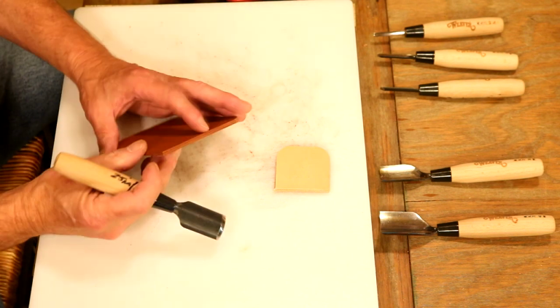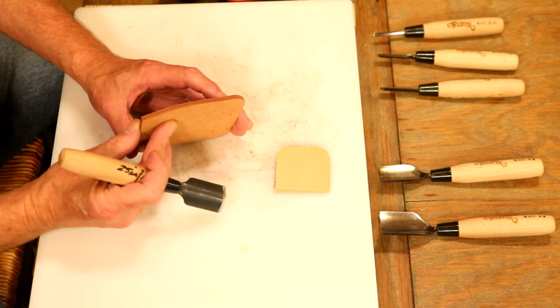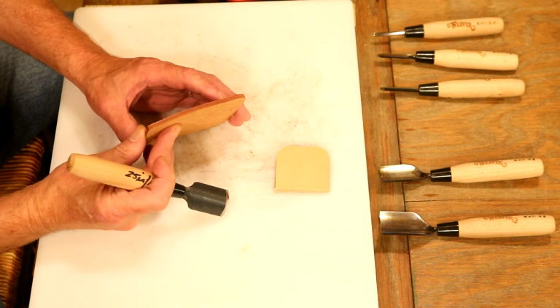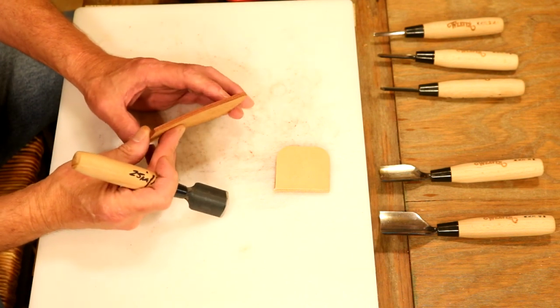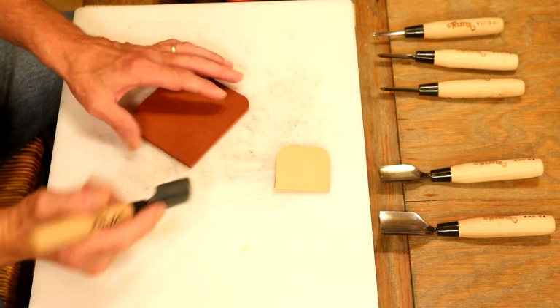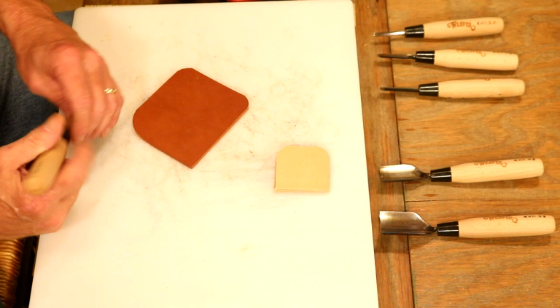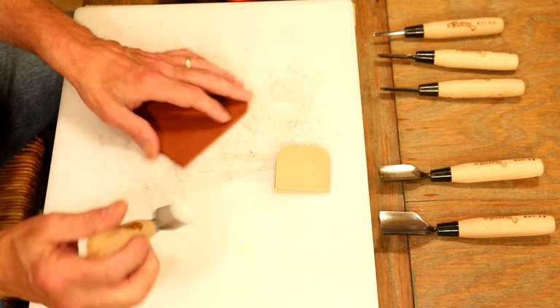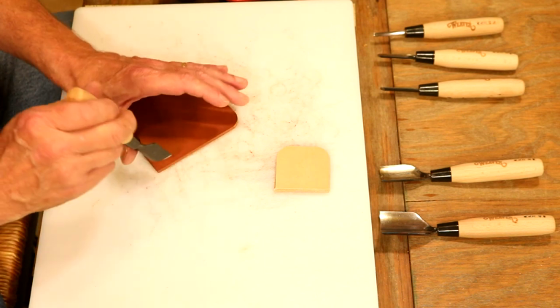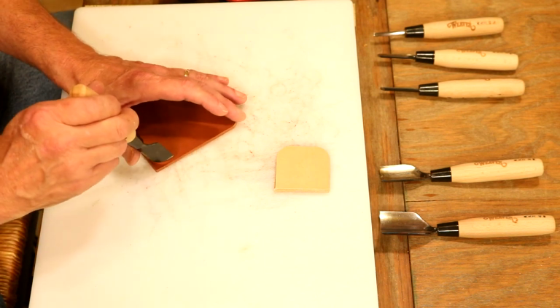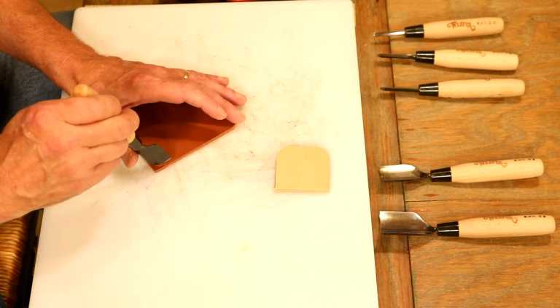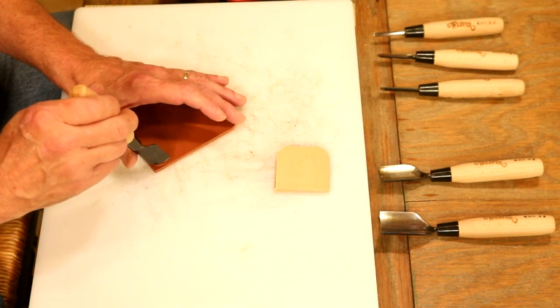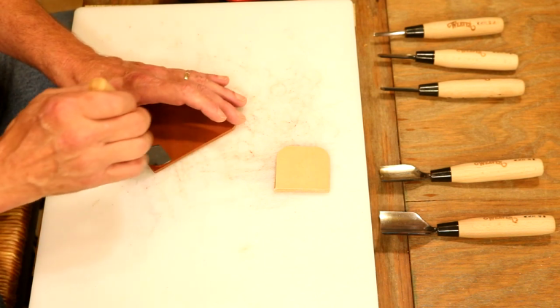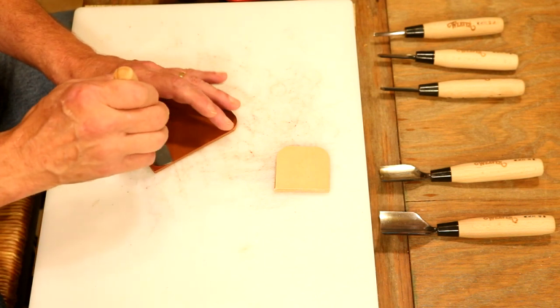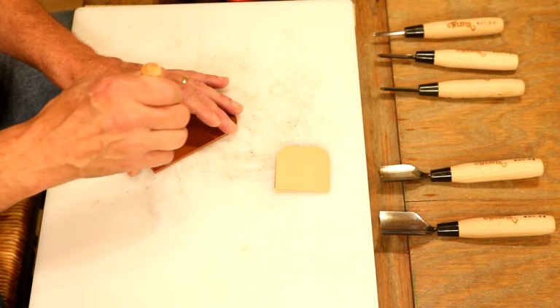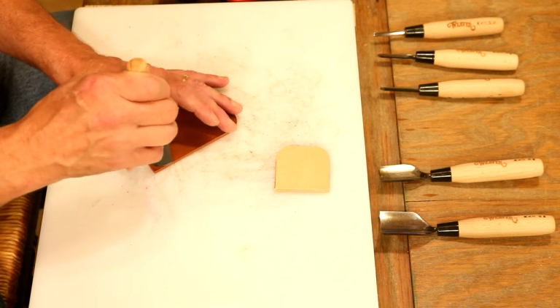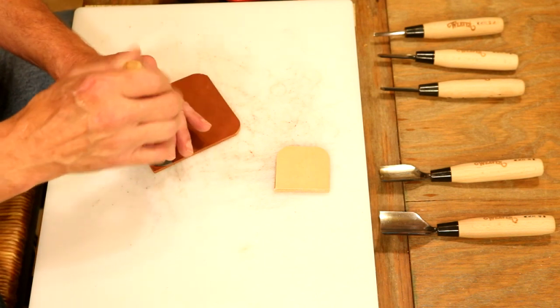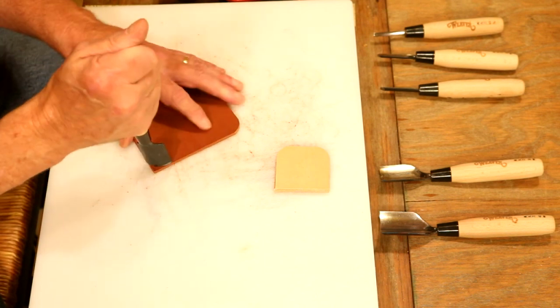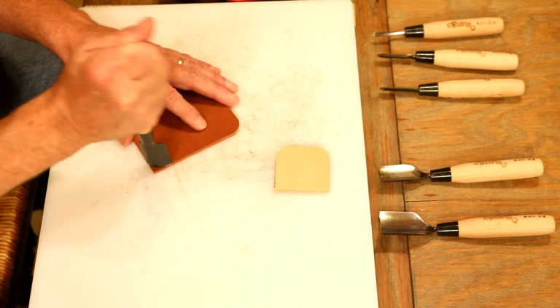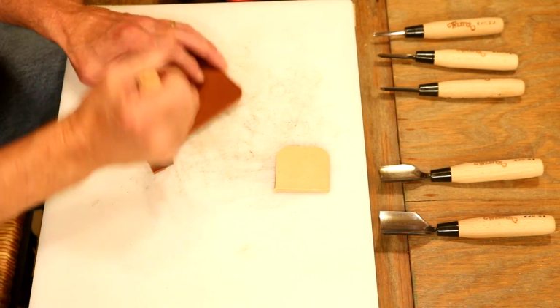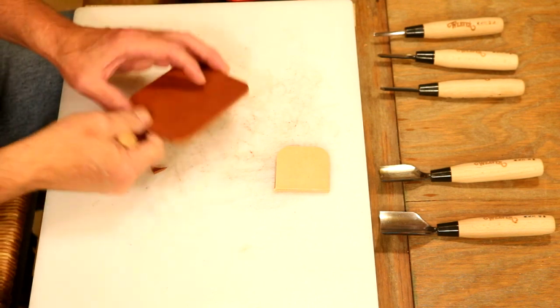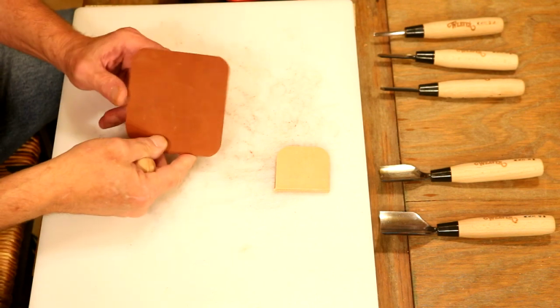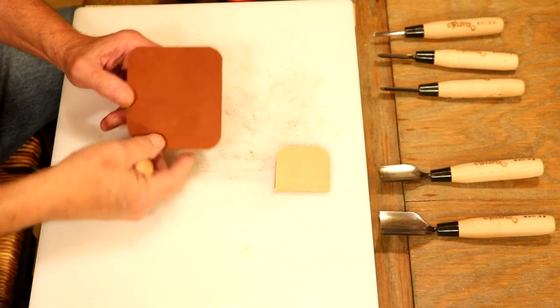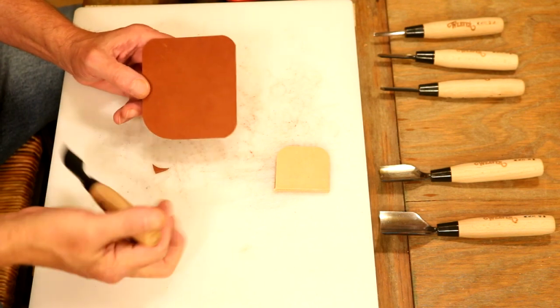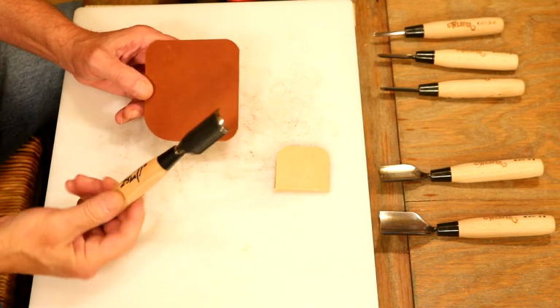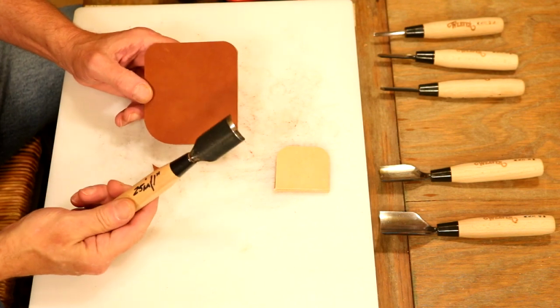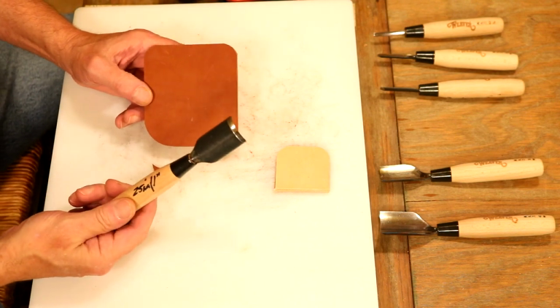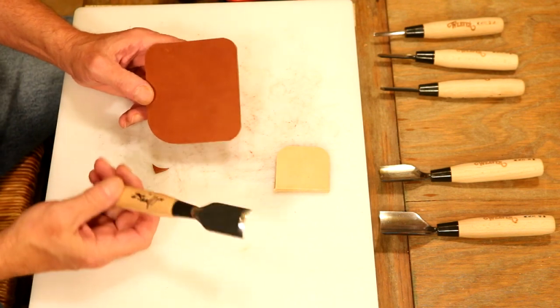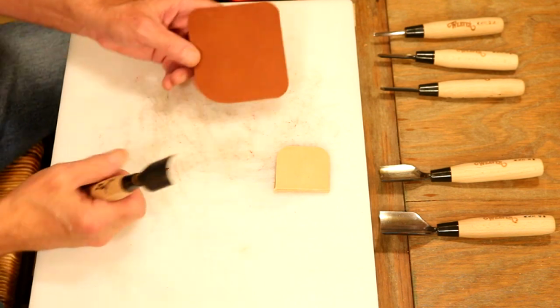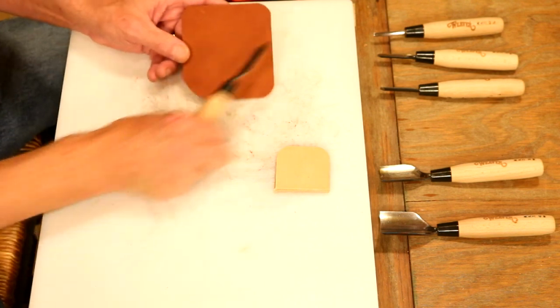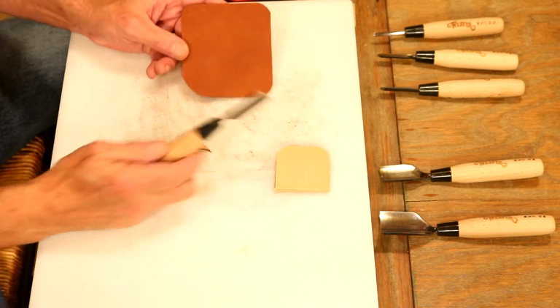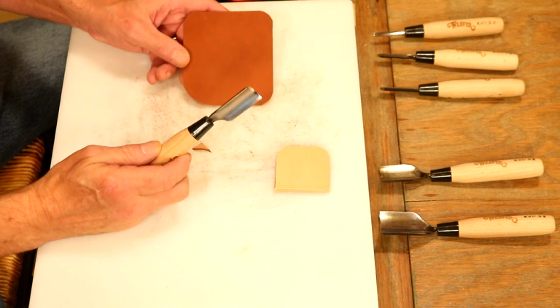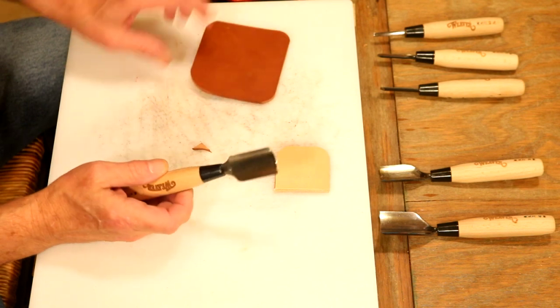Right here, this is some of our holster leather, eight to nine ounce. Let's cut a corner into this. How easy was that? And not even much hand pressure — no mallet required.